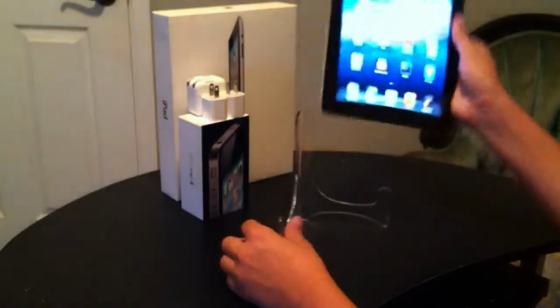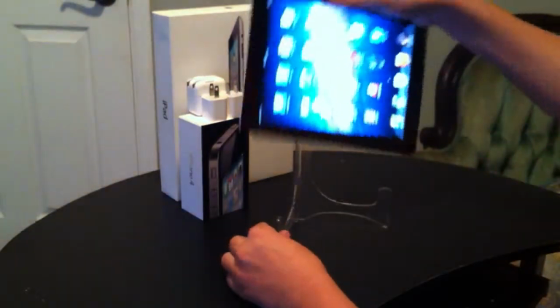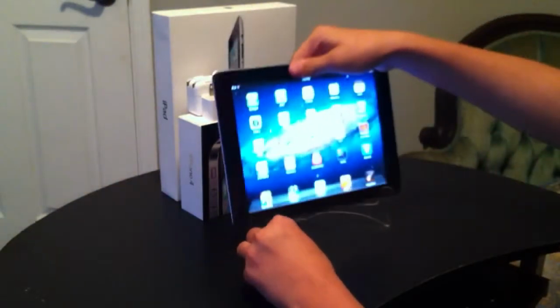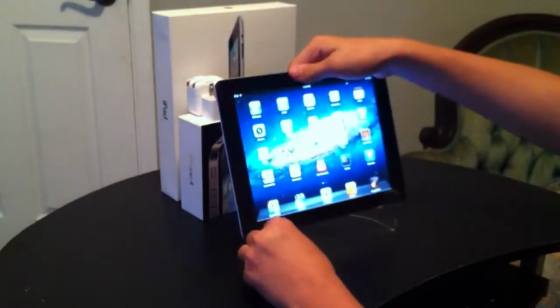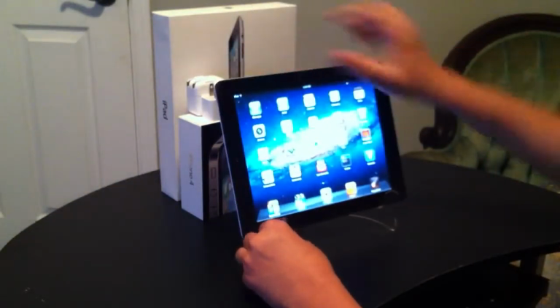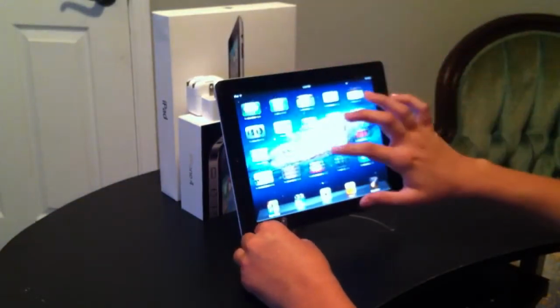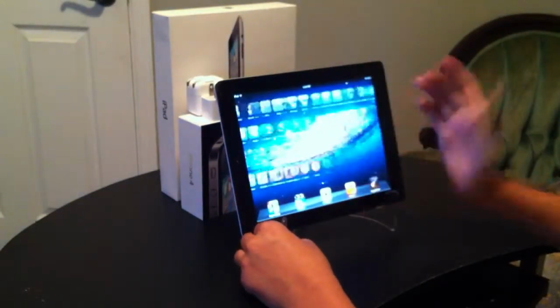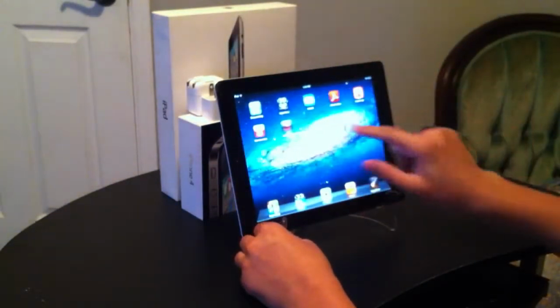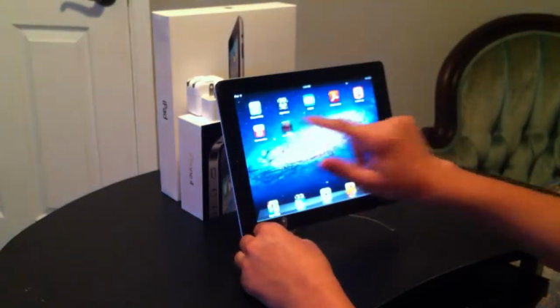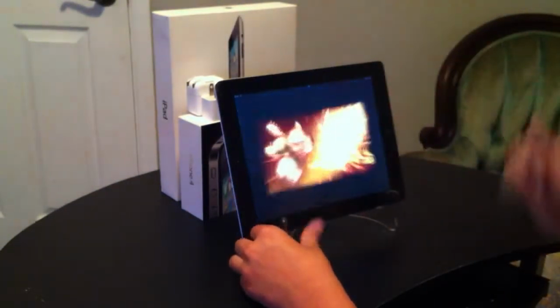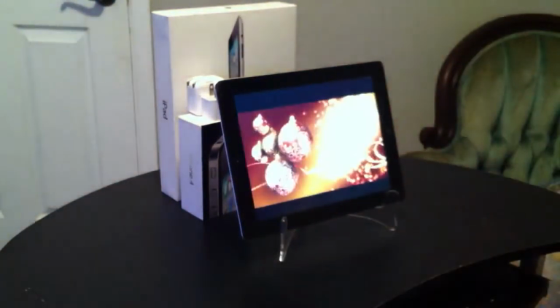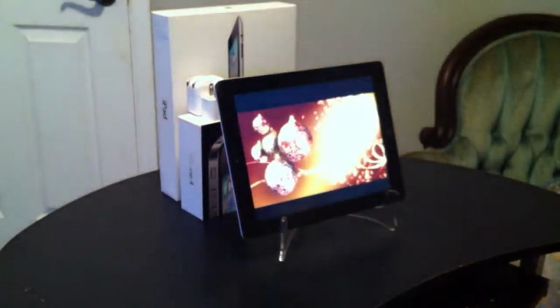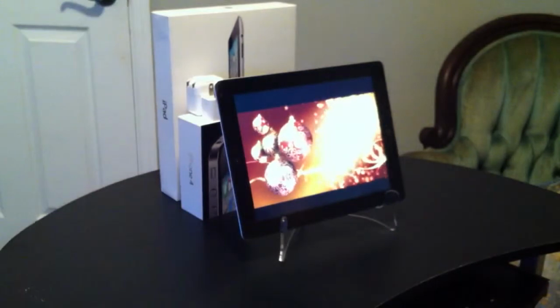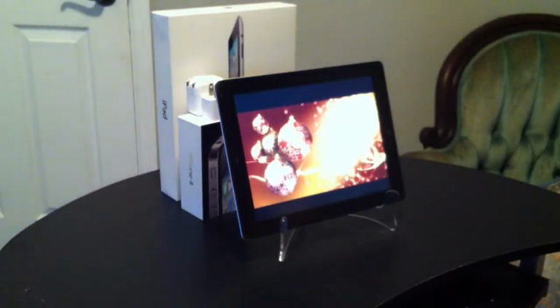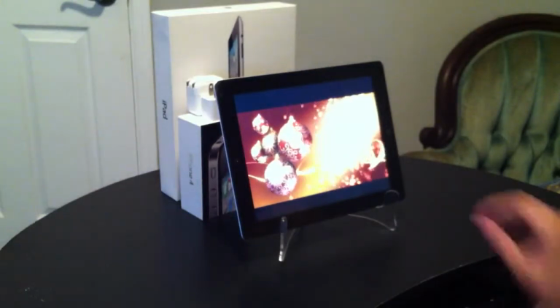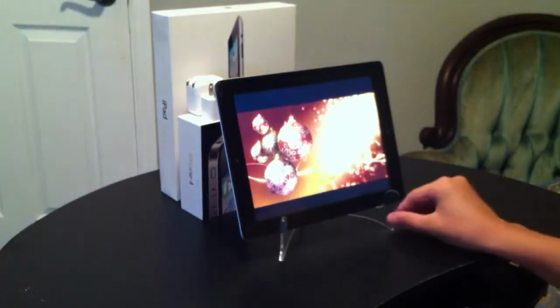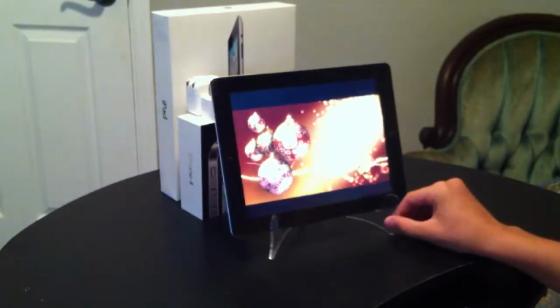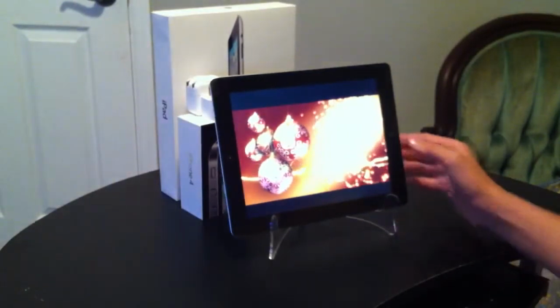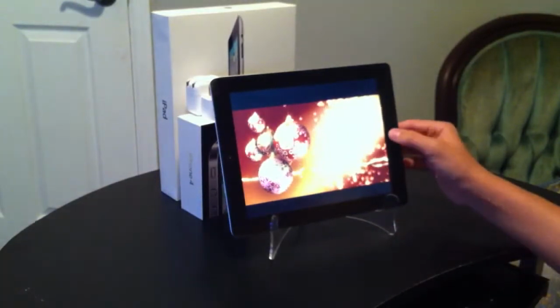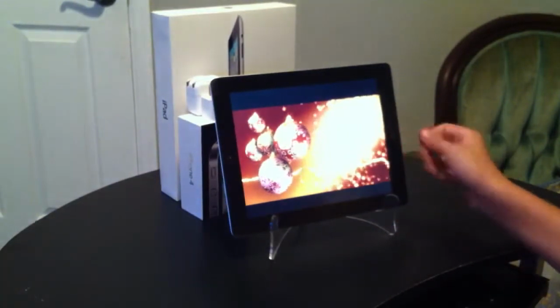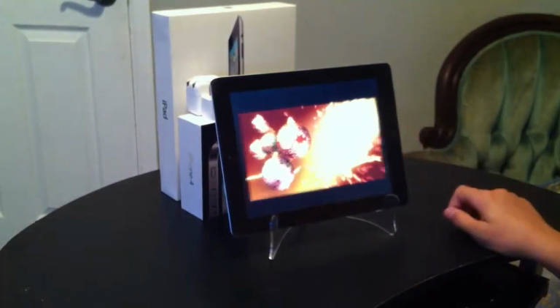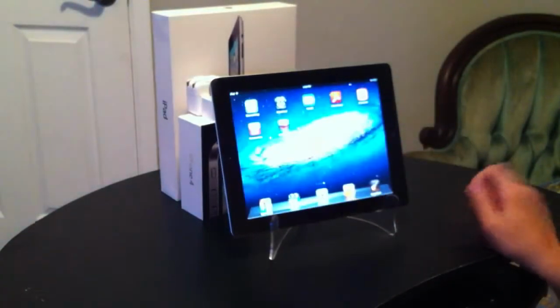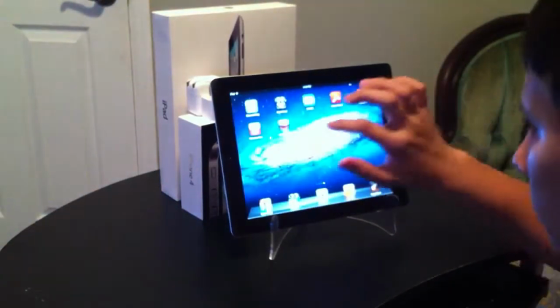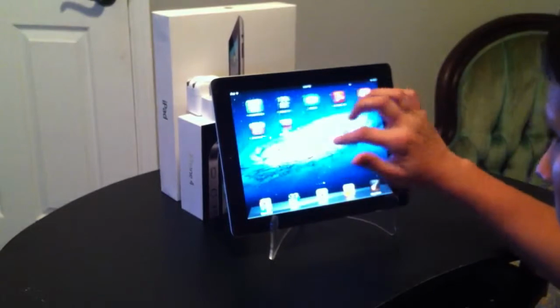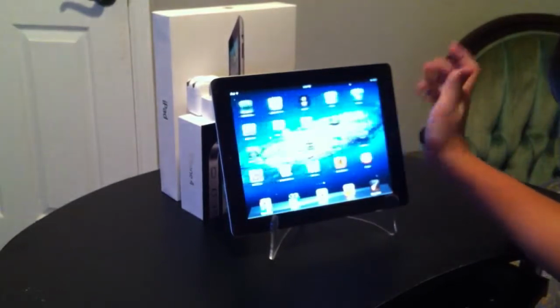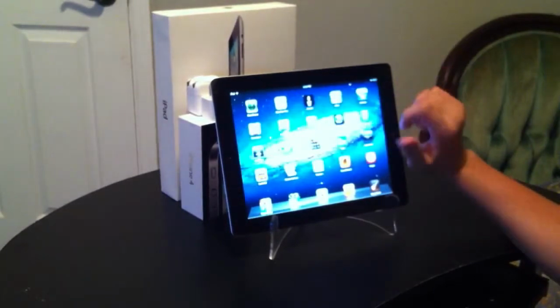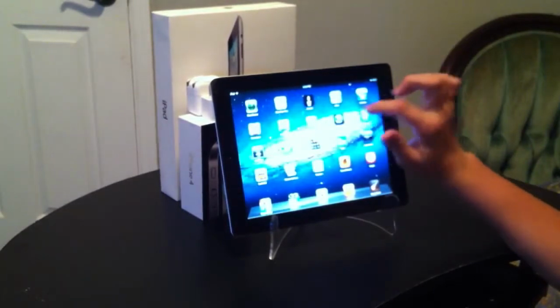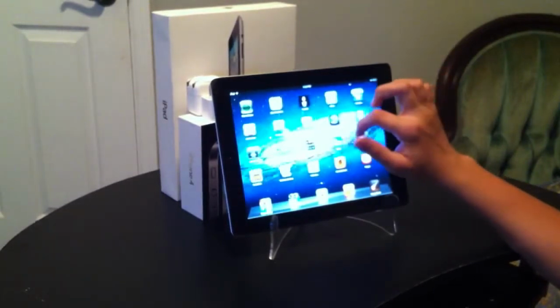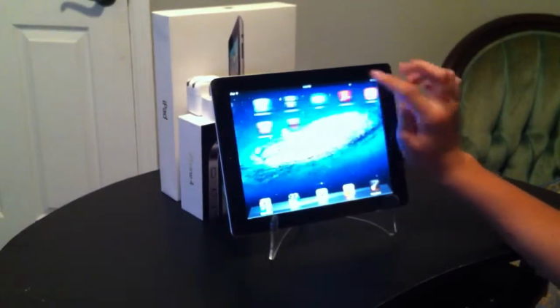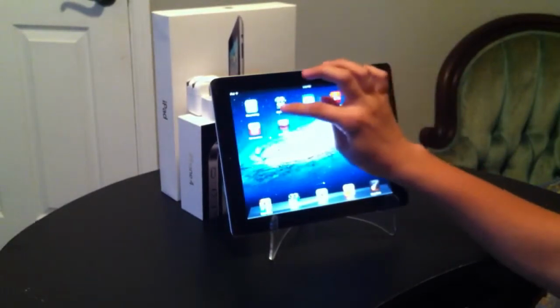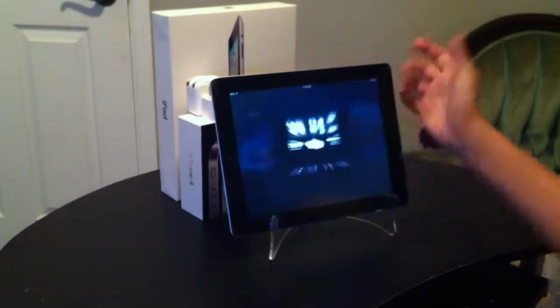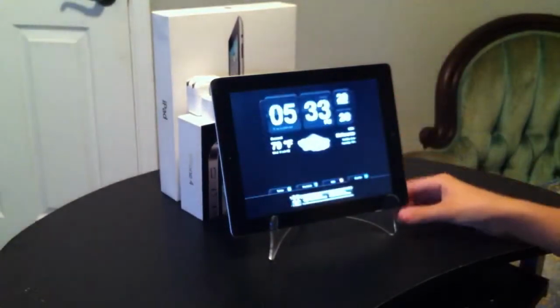Or landscape. But you've got apps that work with this — like that. It's crisp orient.